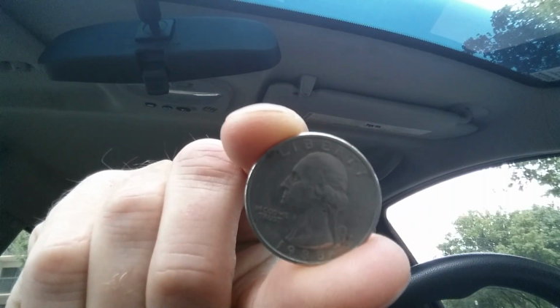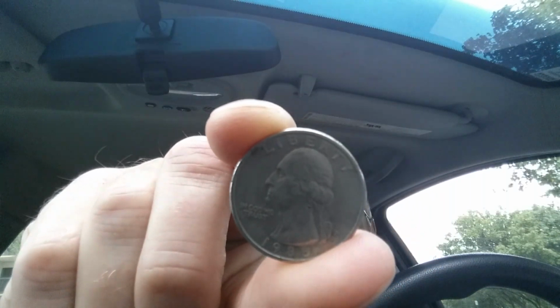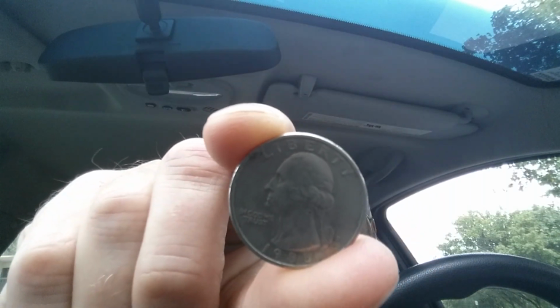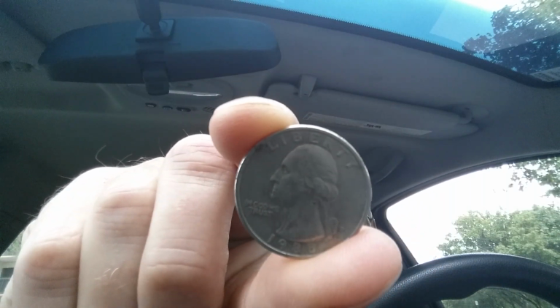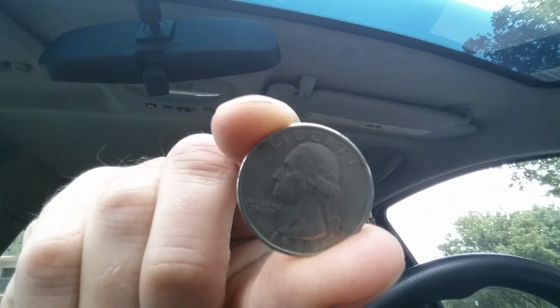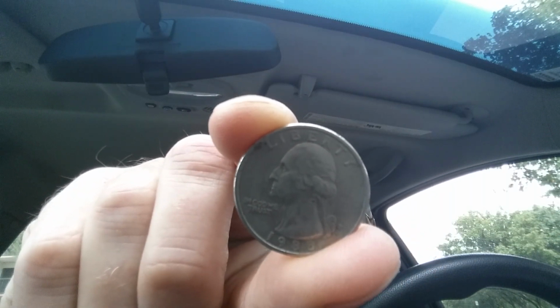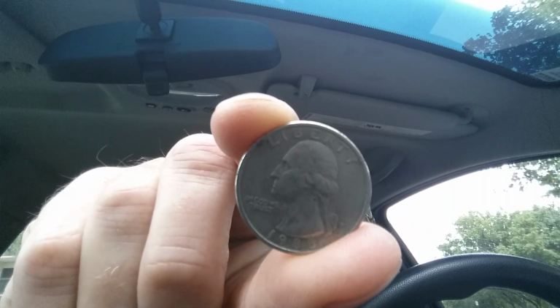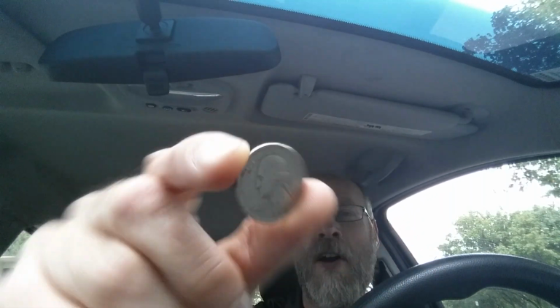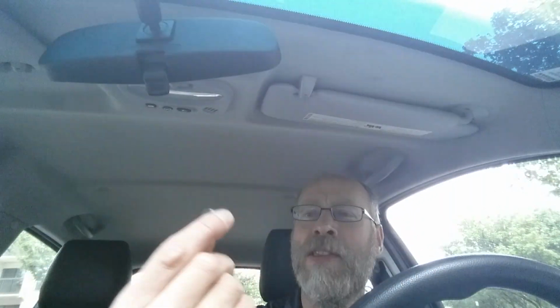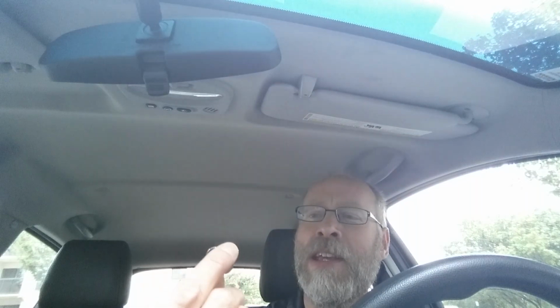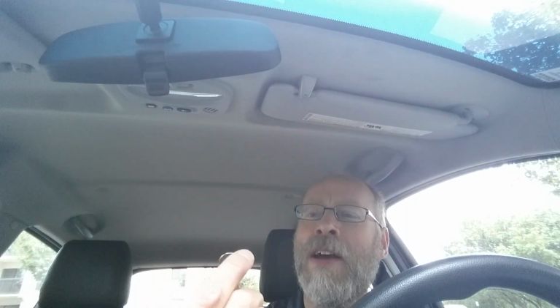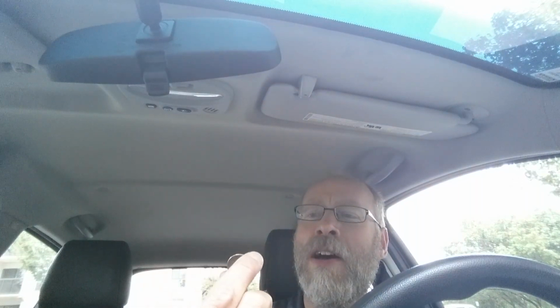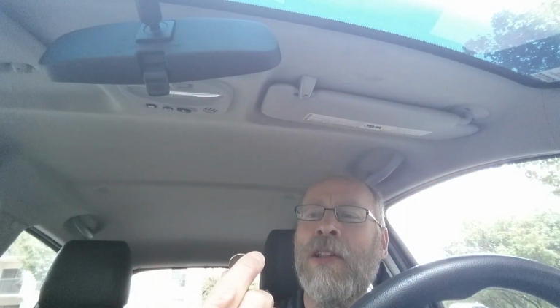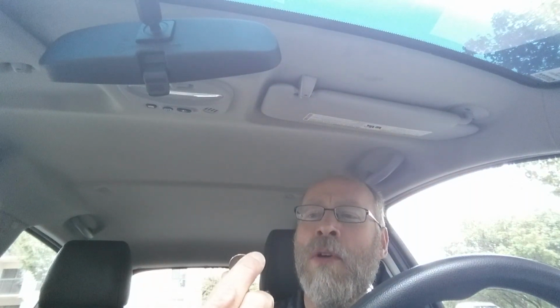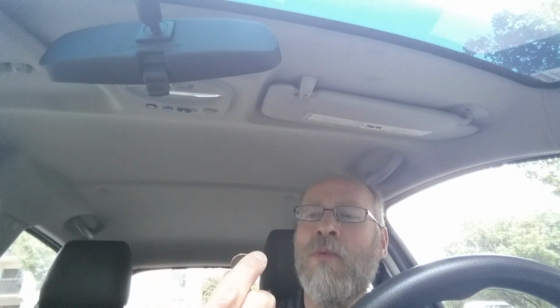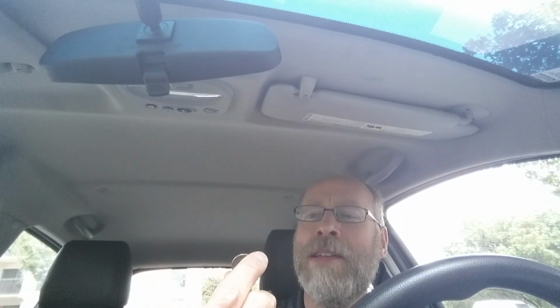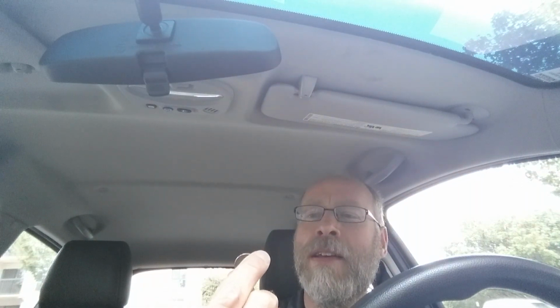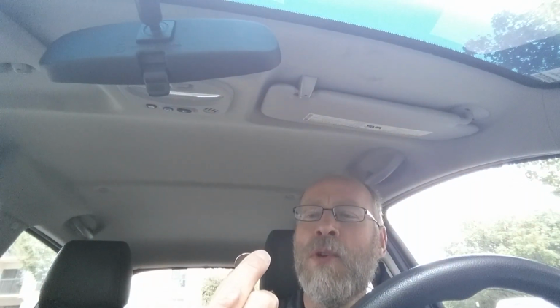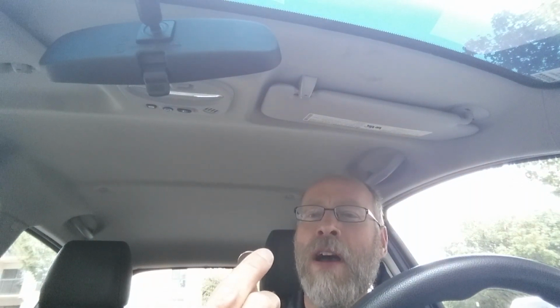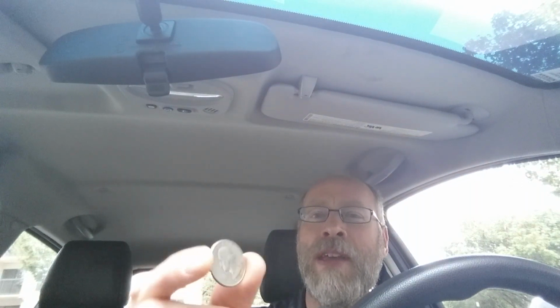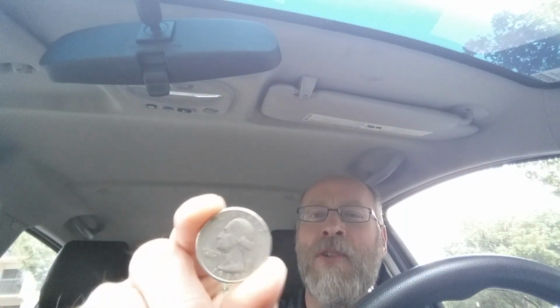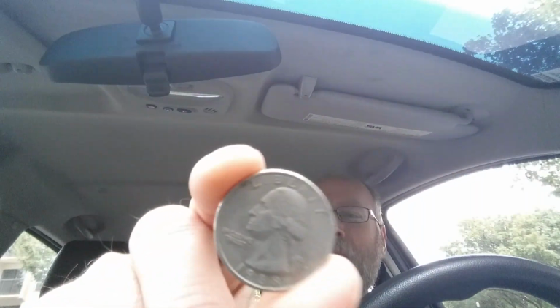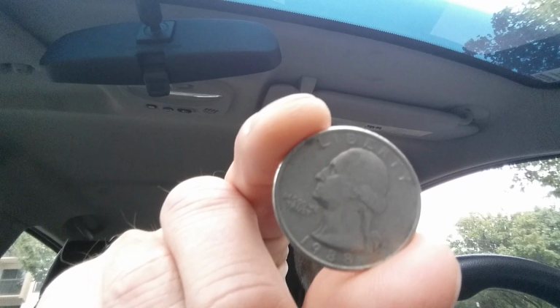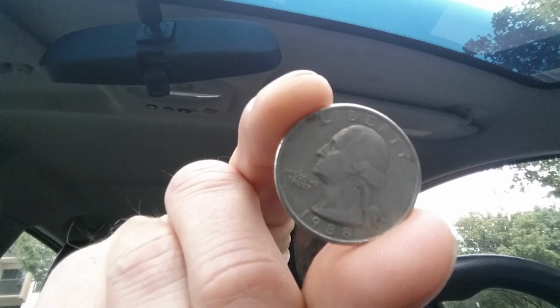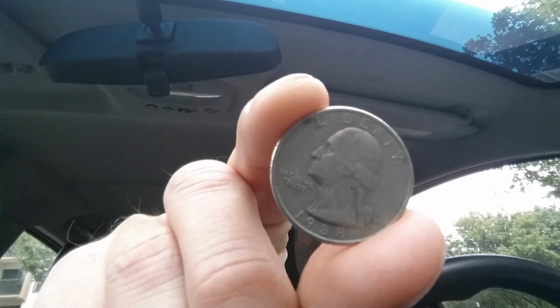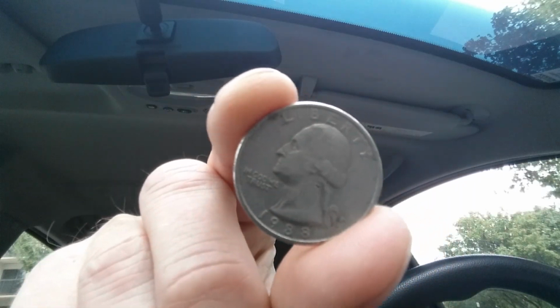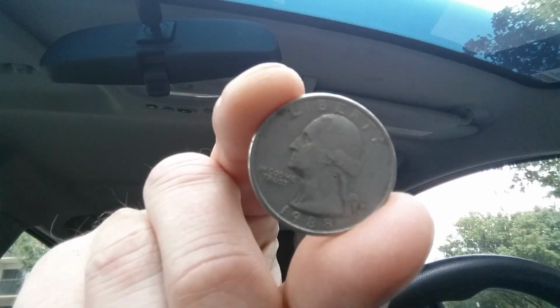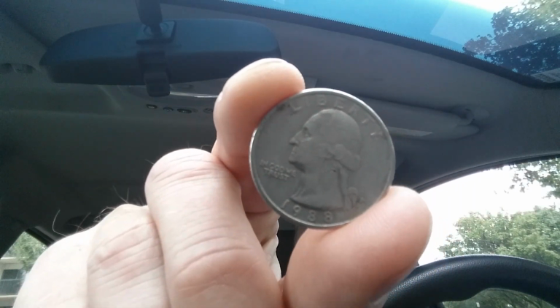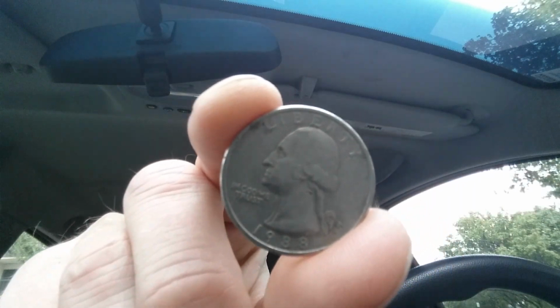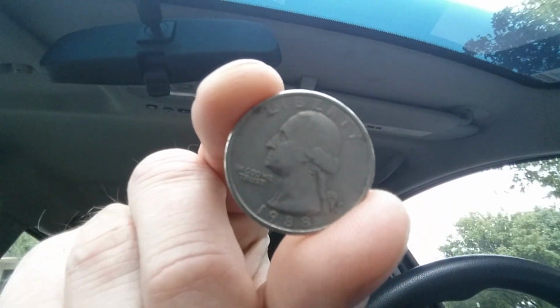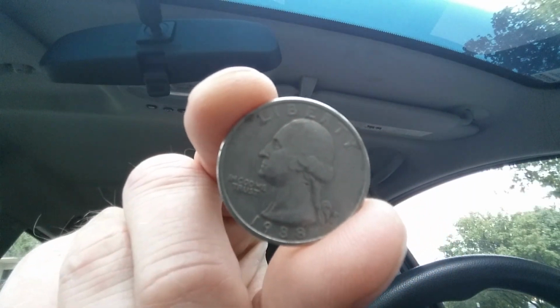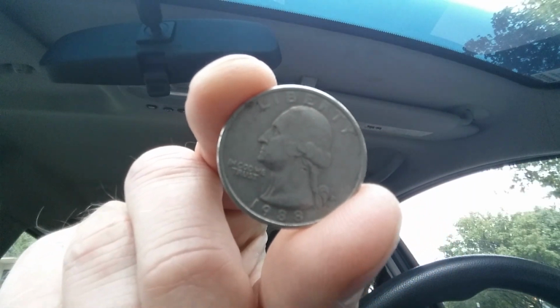The mint mark P, which is located on the lower right portion of the obverse of the coin, represents the Philadelphia Mint. That is where this coin was minted.